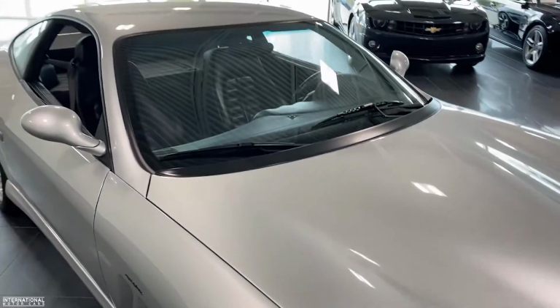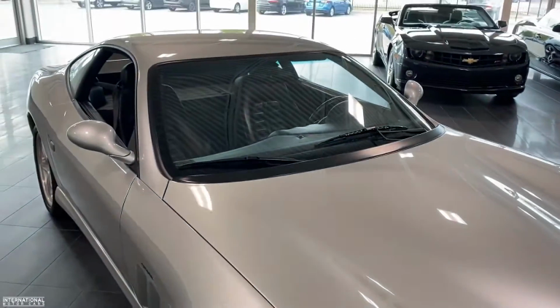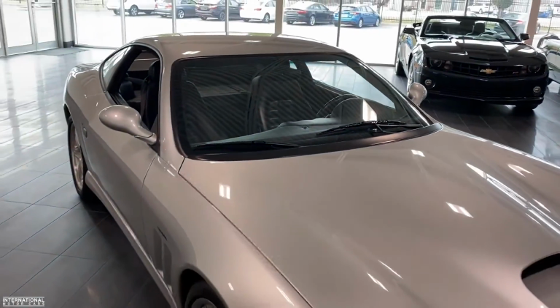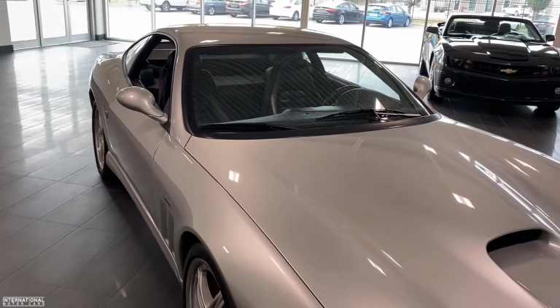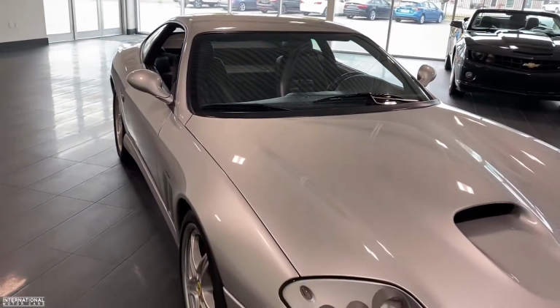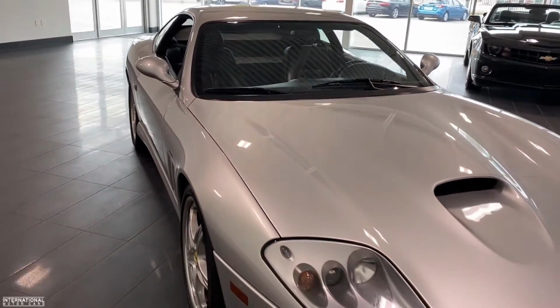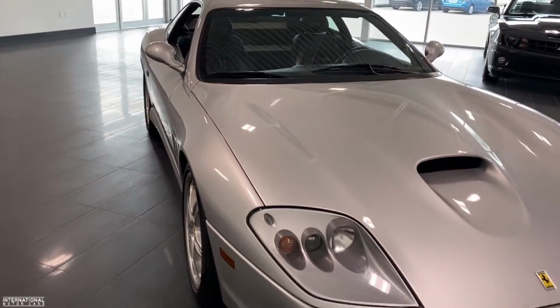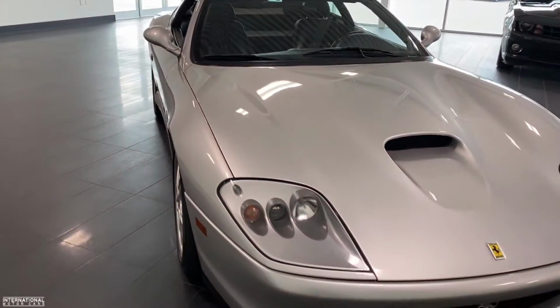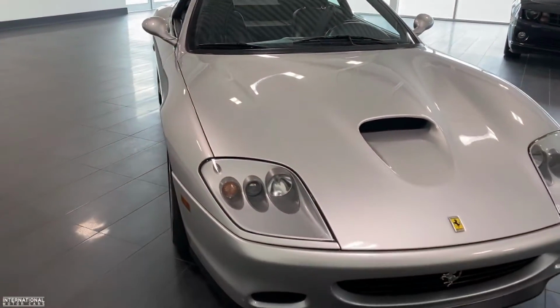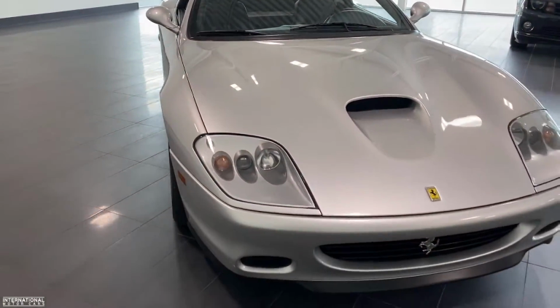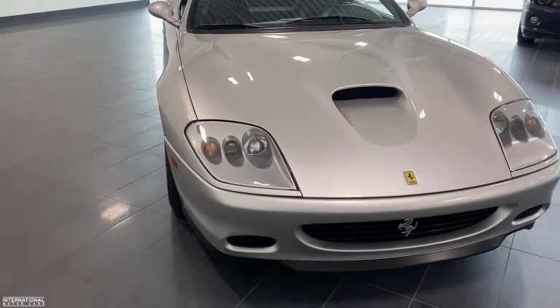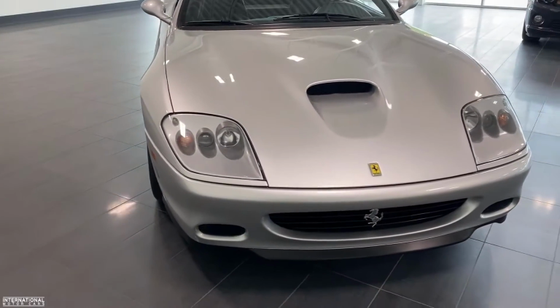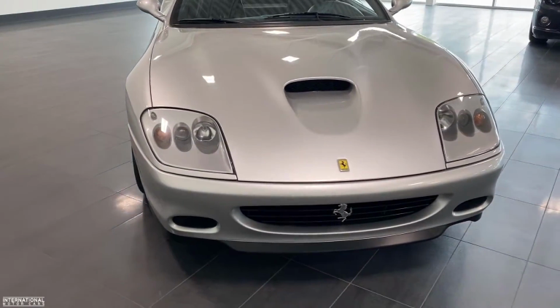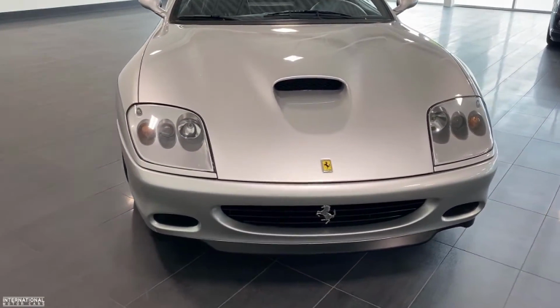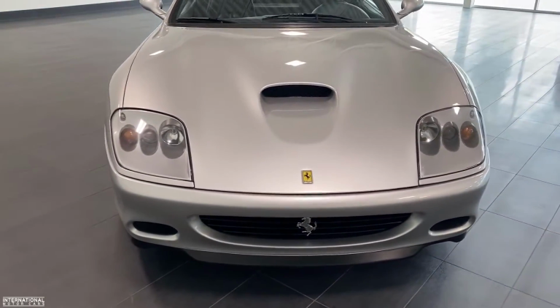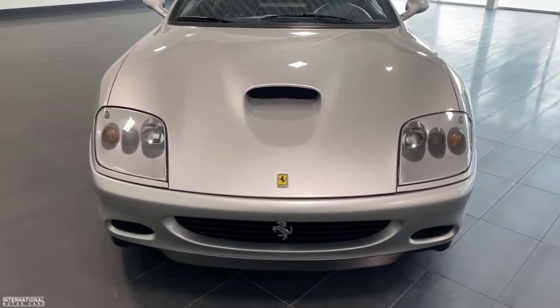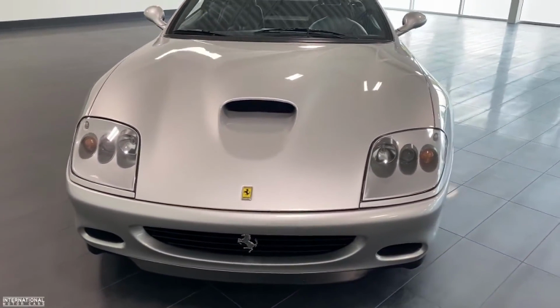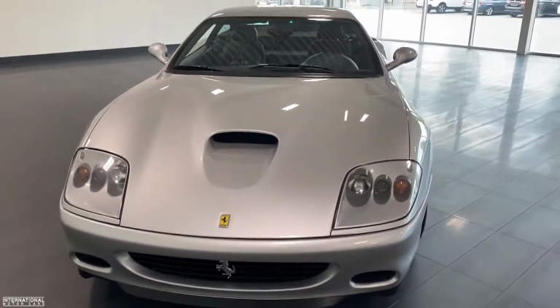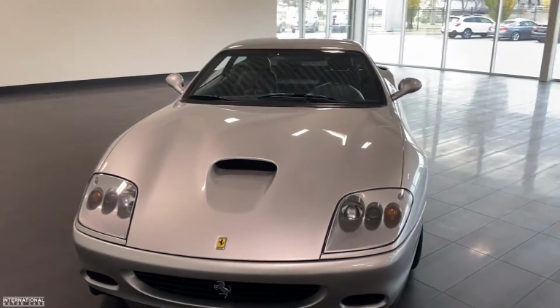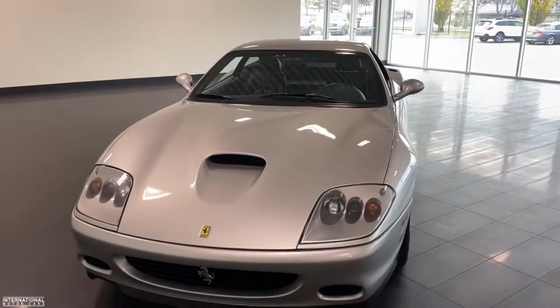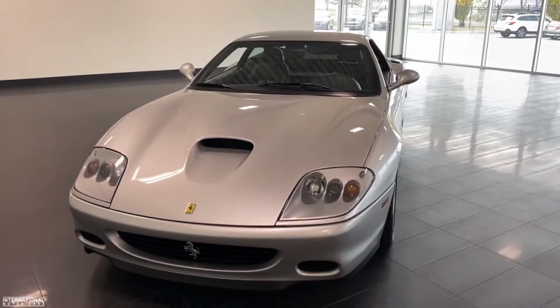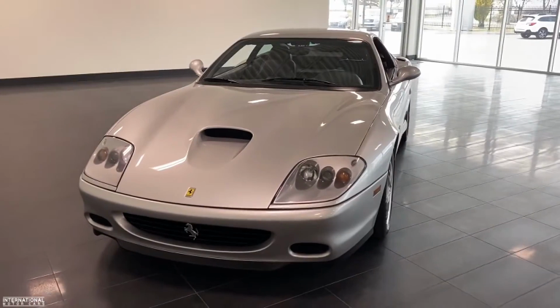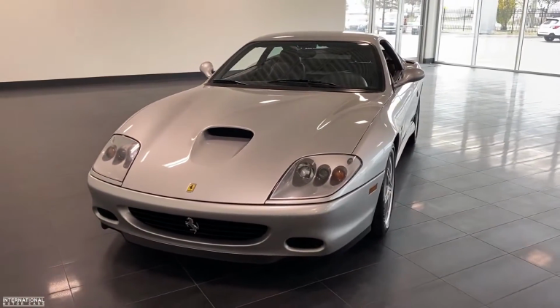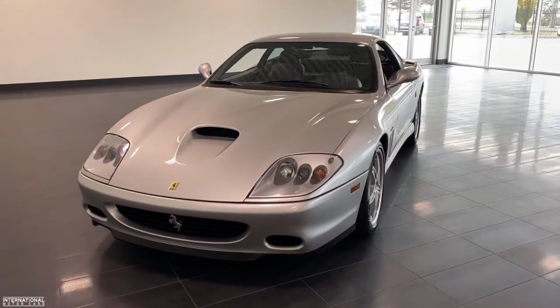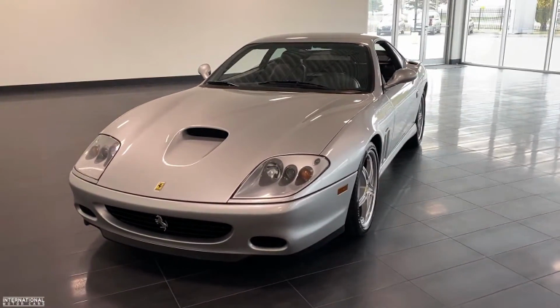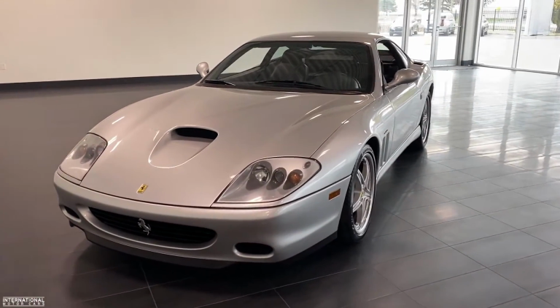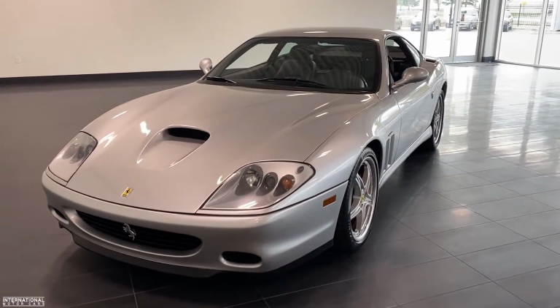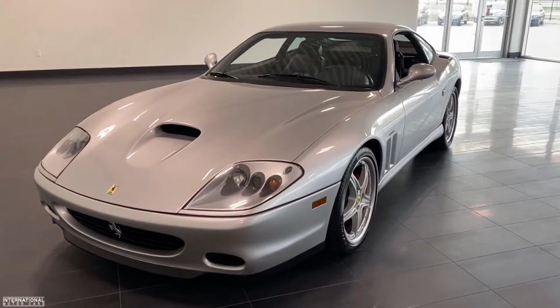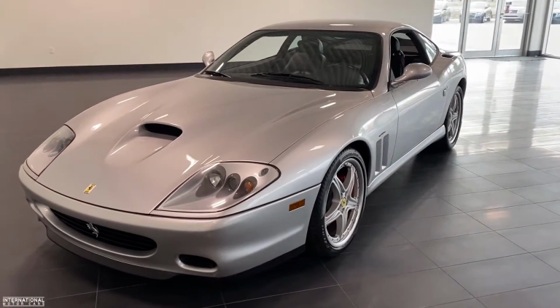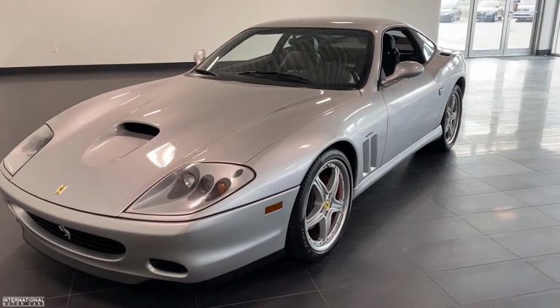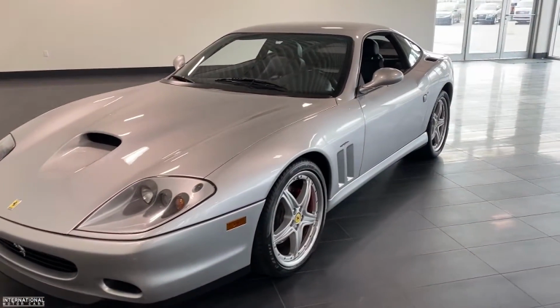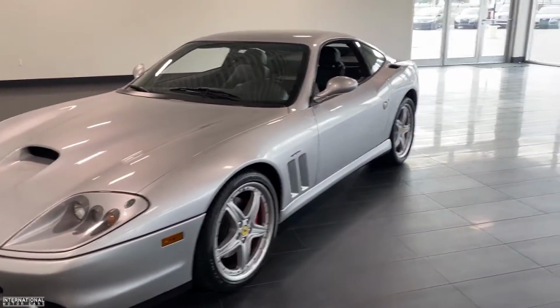I'm going to put the link to this vehicle at the bottom of this video description so you can check out more pictures, a full write-up on it, and view the pricing. And as always, if you guys have any questions about it, please let me know in the comments below.